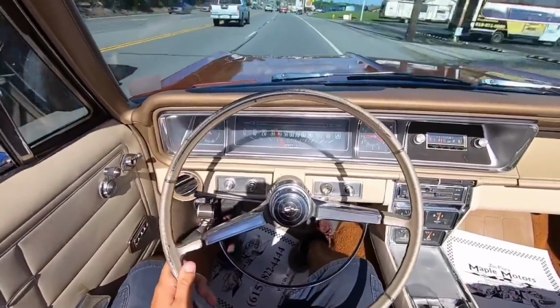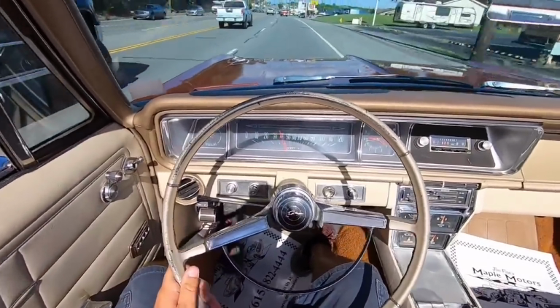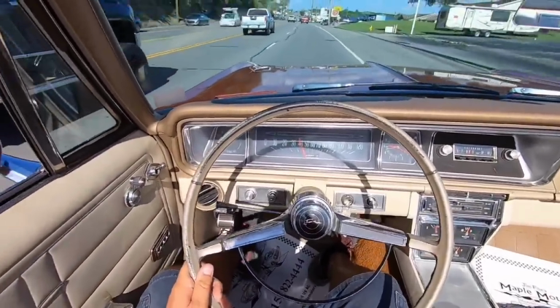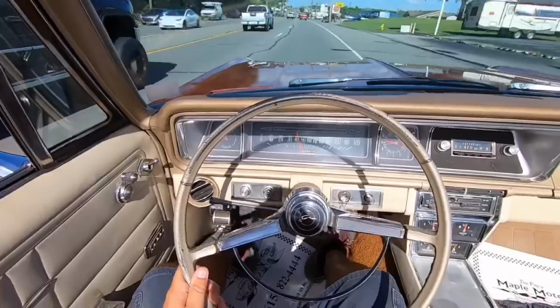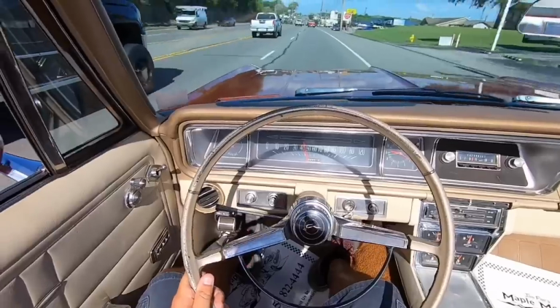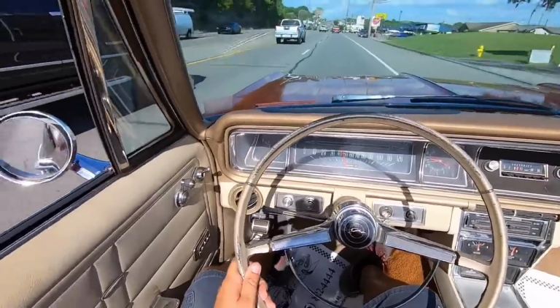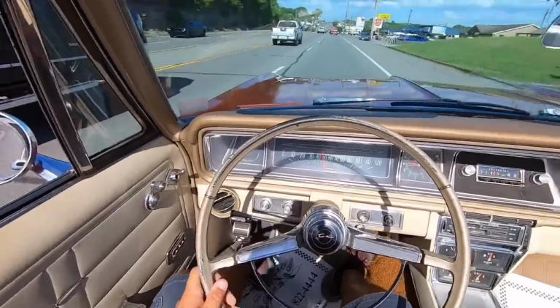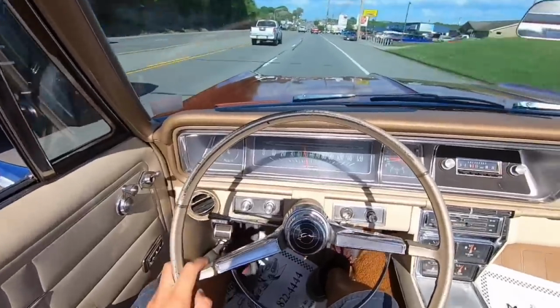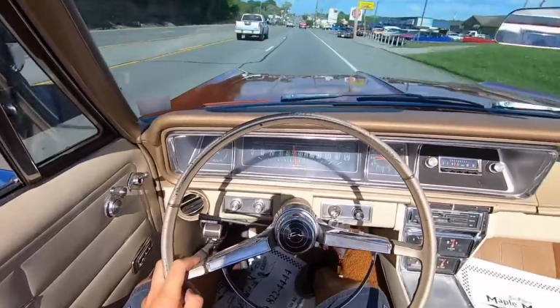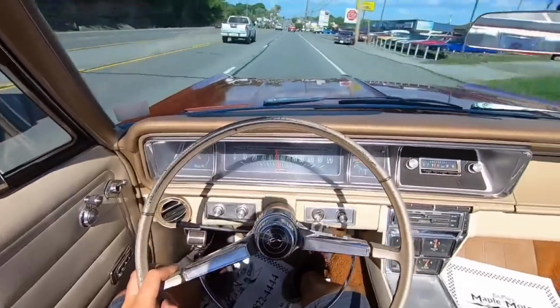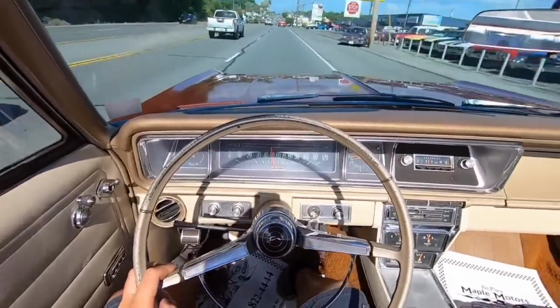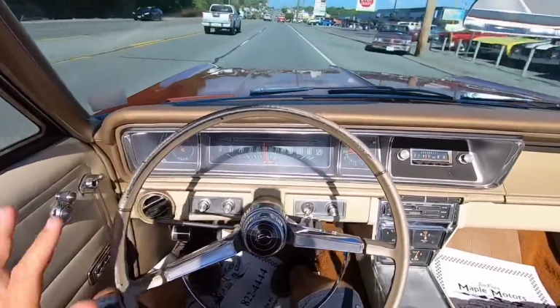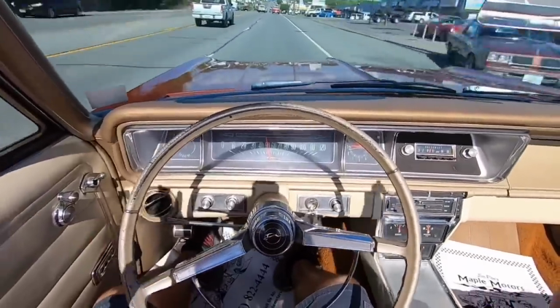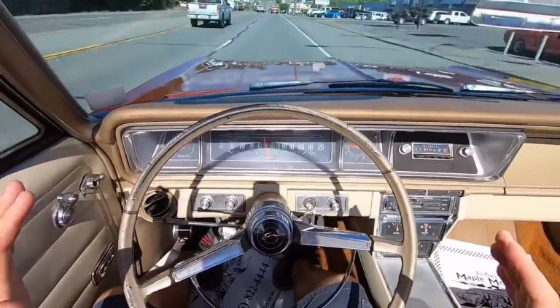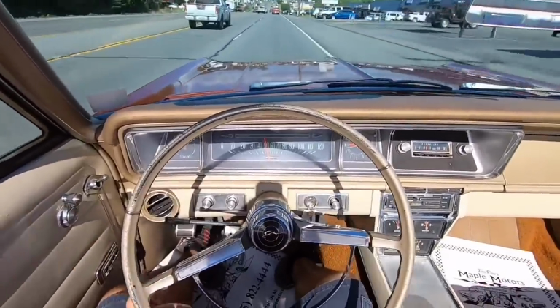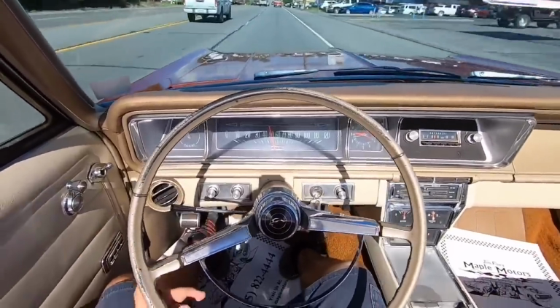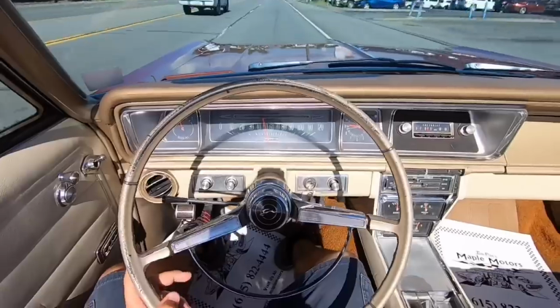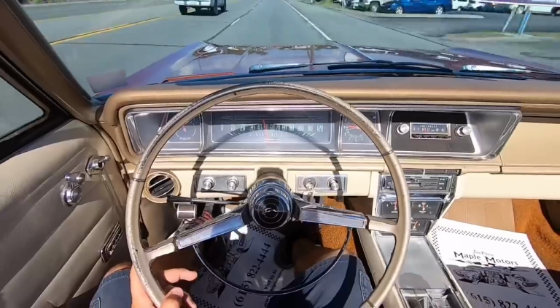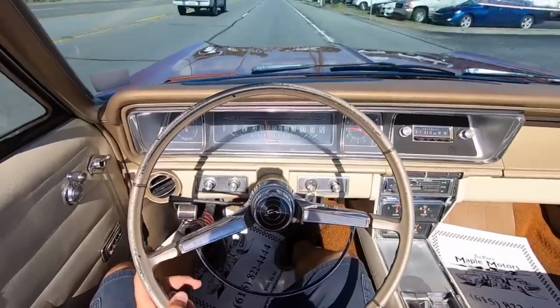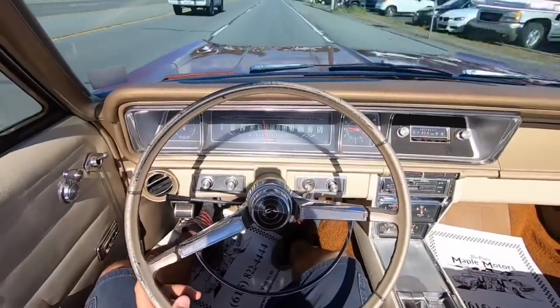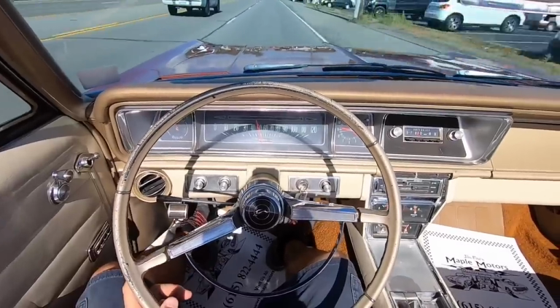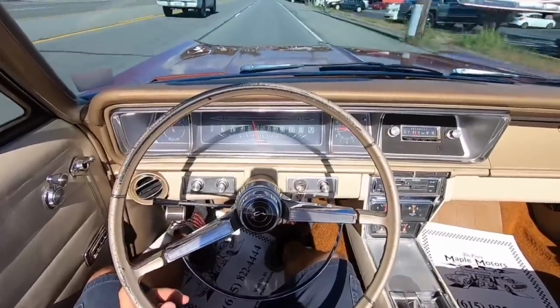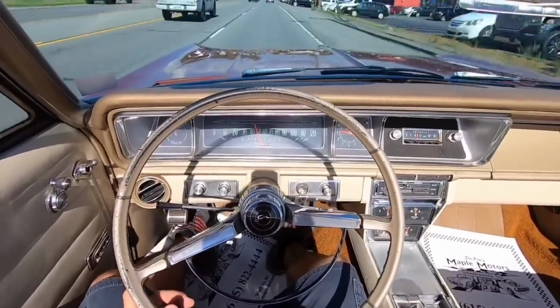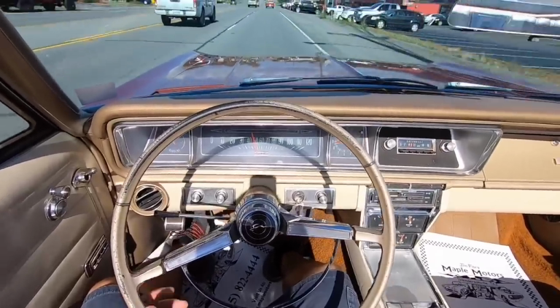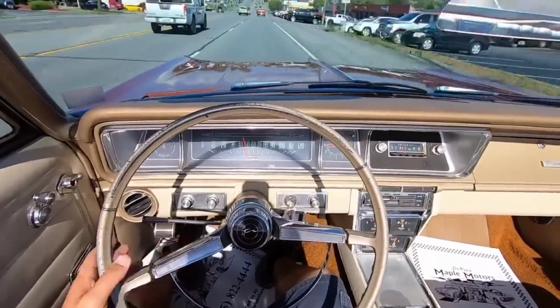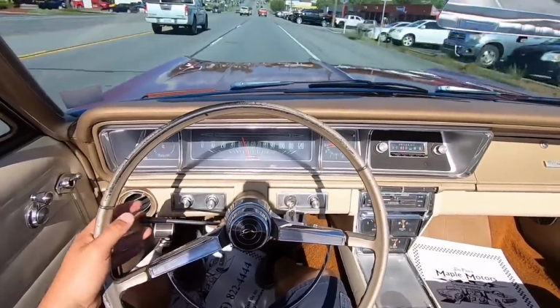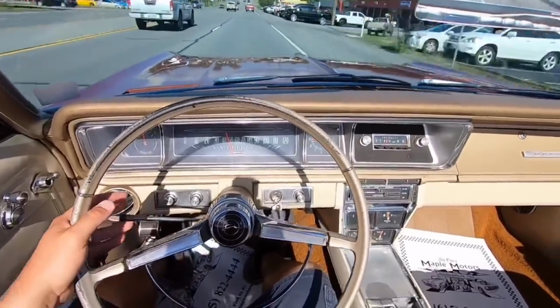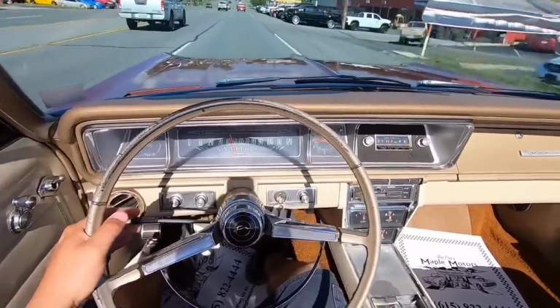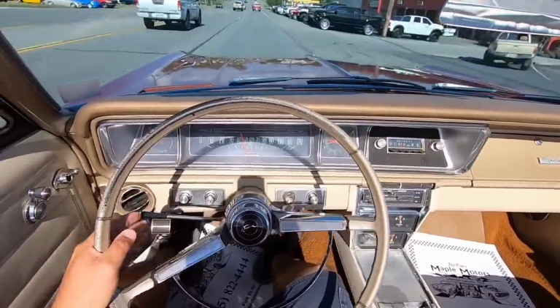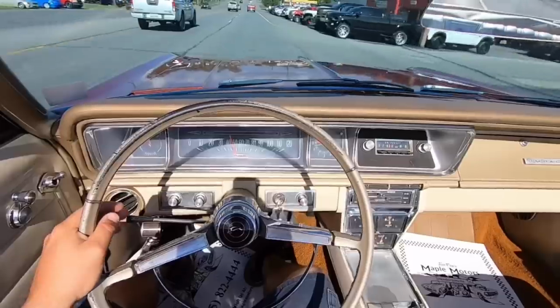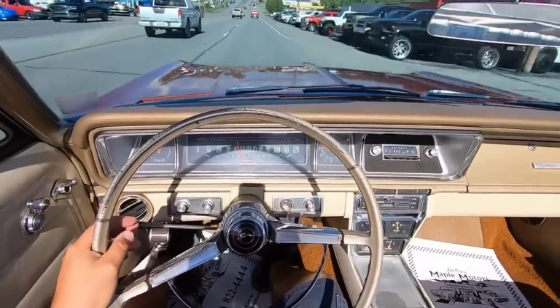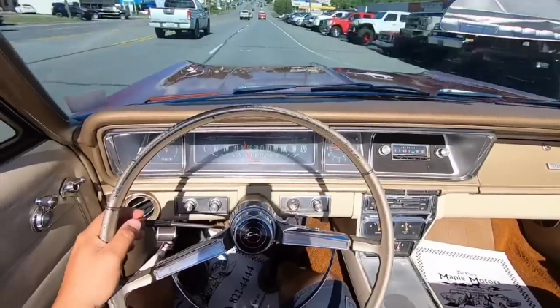Sorry if I'm turning my head too much — trying to watch what I'm doing, still getting used to this head cam thing. But once I get it dialed in, it's going to be in all the videos.